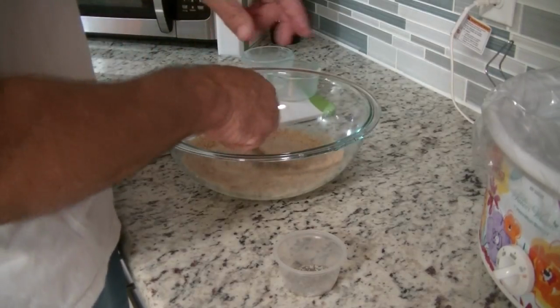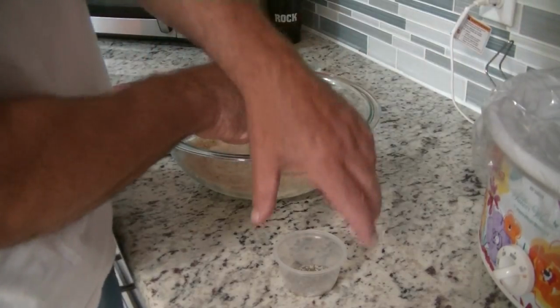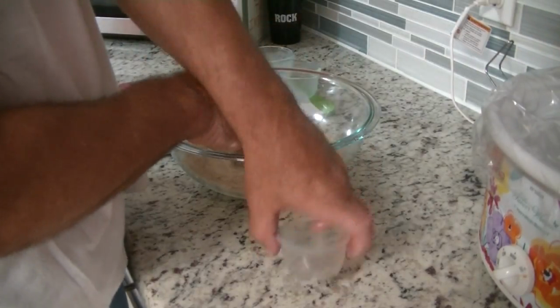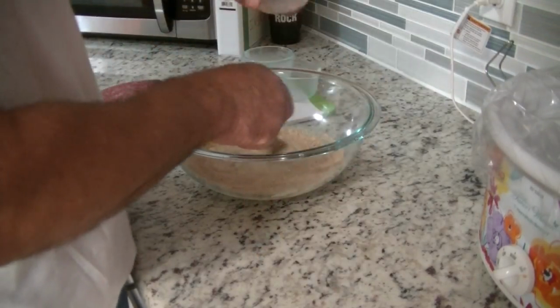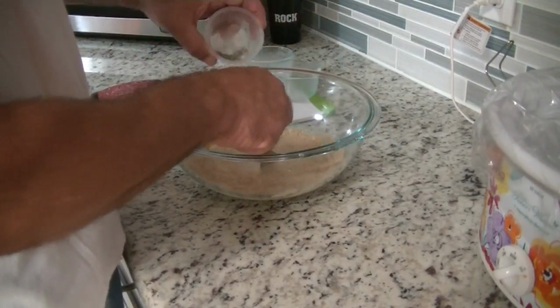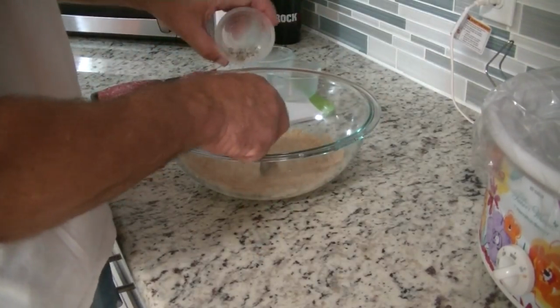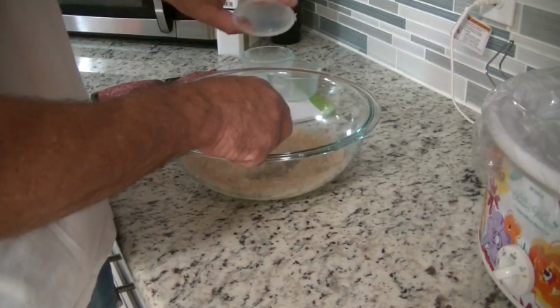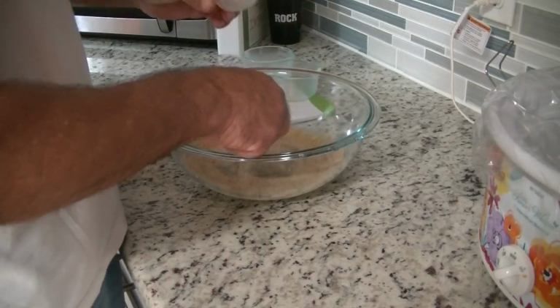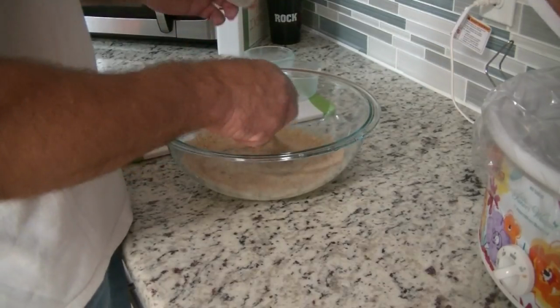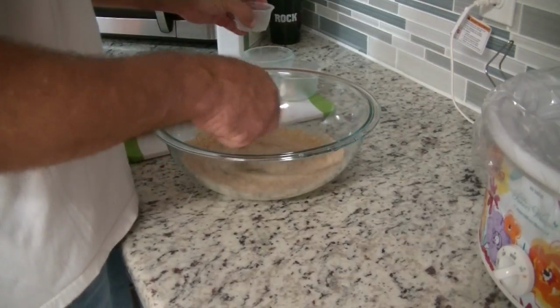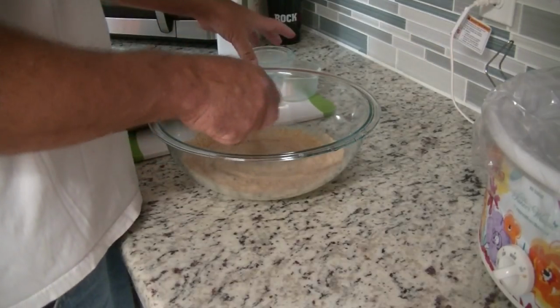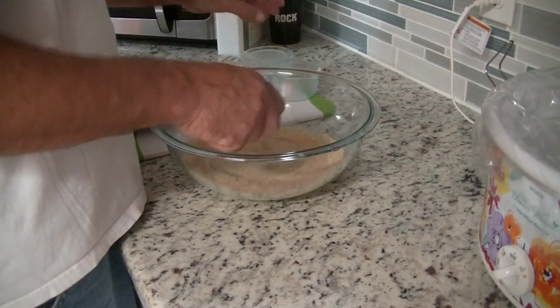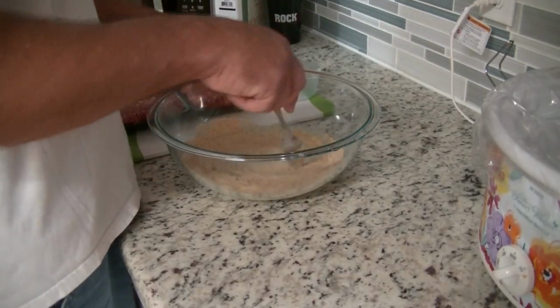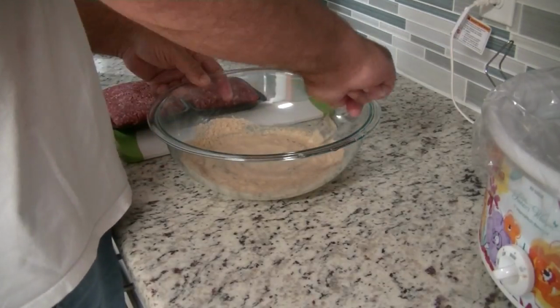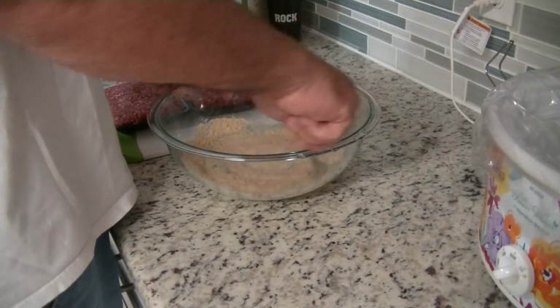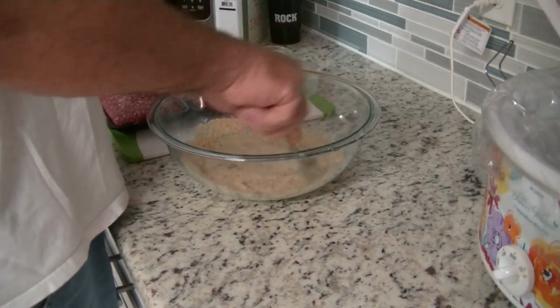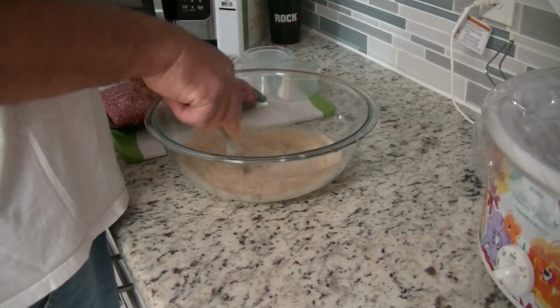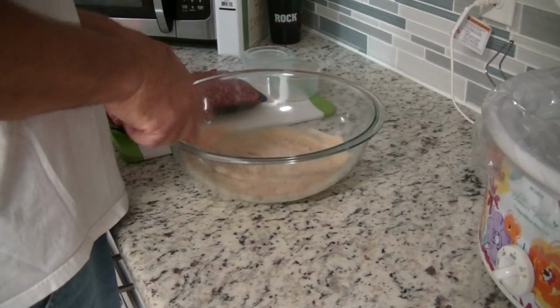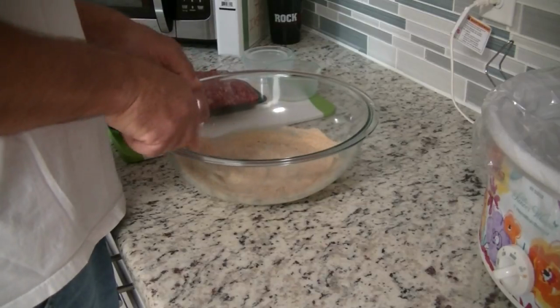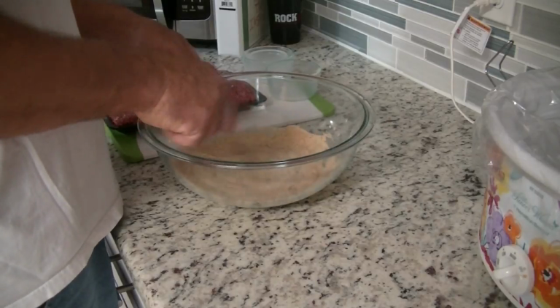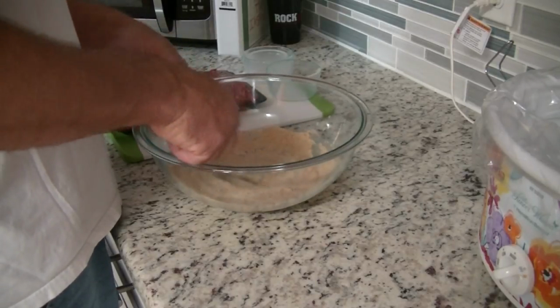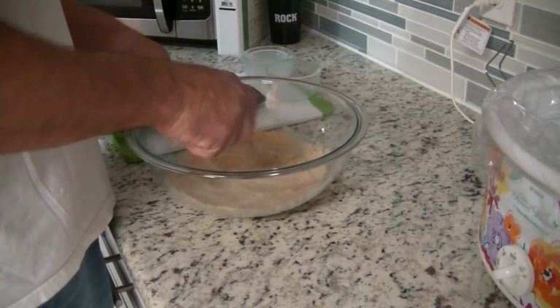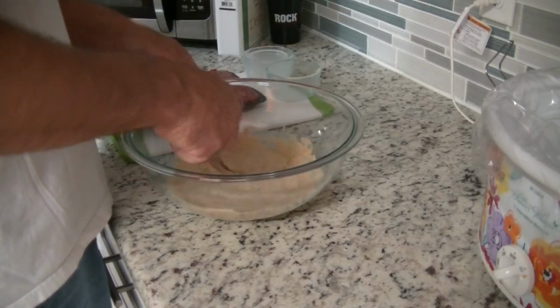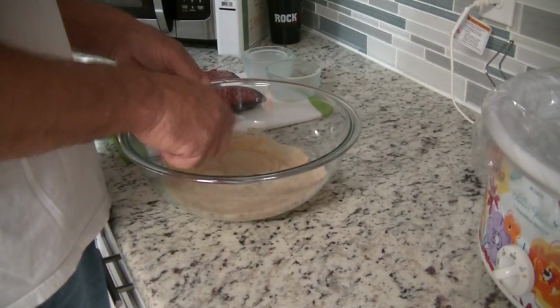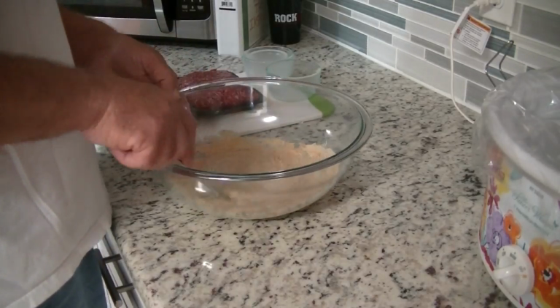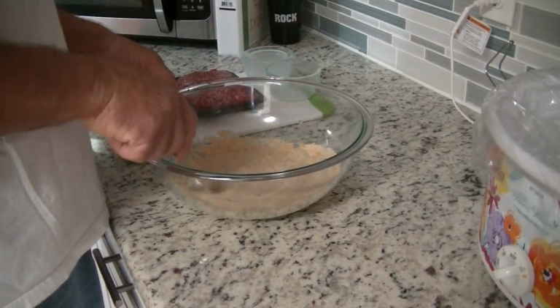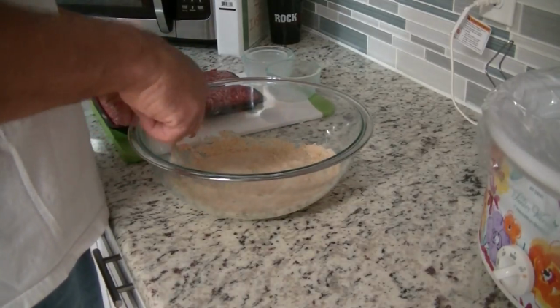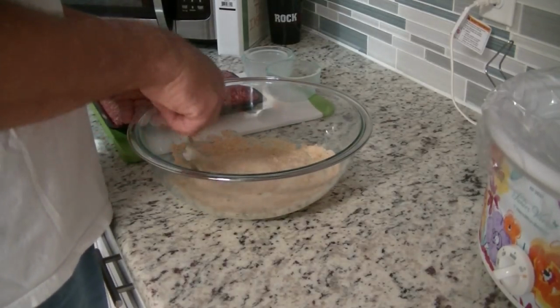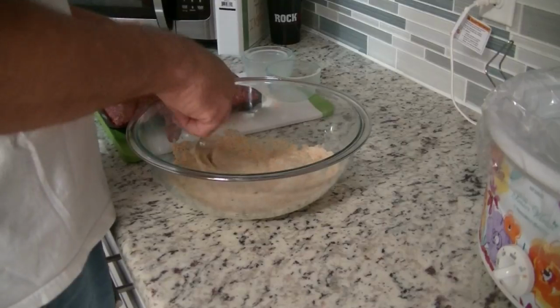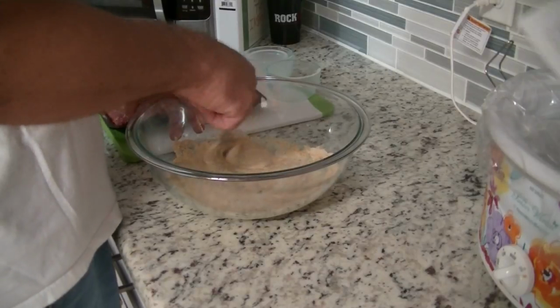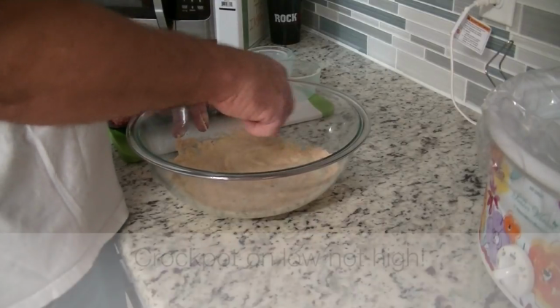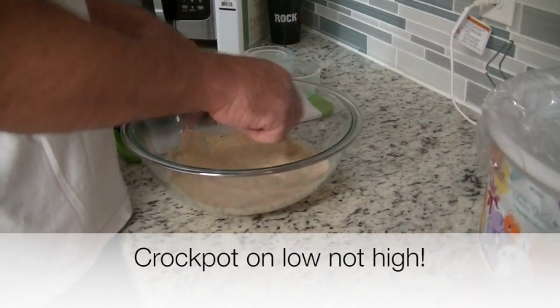This is going to go in the crock-pot for five to six hours. The recipe also calls for carrots and potatoes on the side, but I'm not doing that — I'm going to have mashed potatoes on the side. We'll just put the meatloaf in the crock-pot and it's on high.